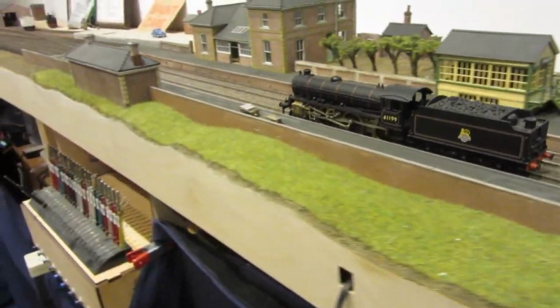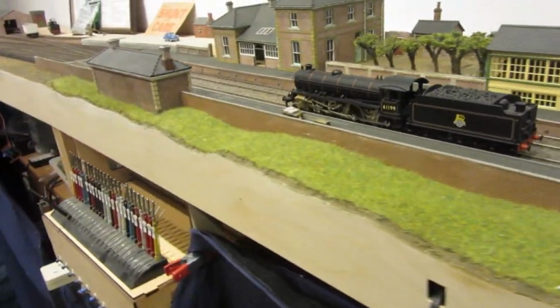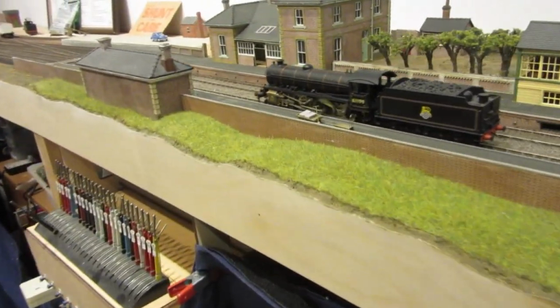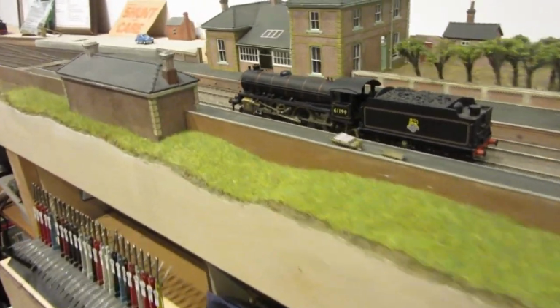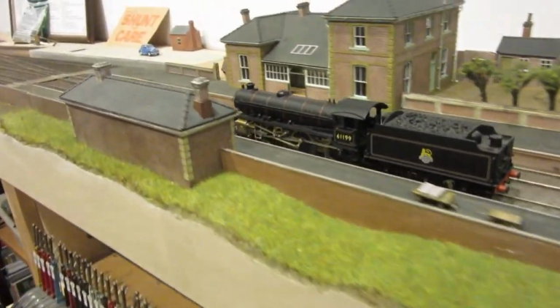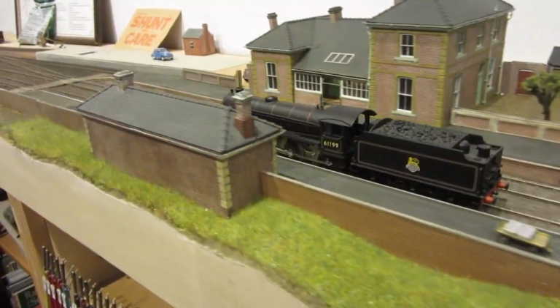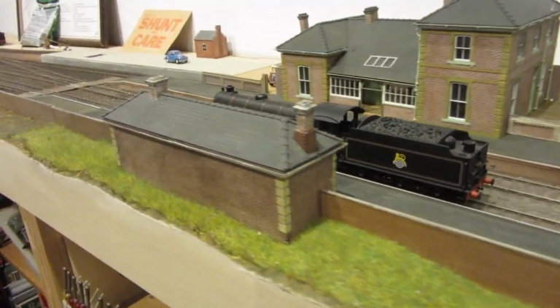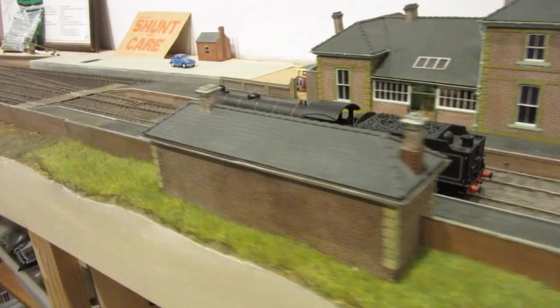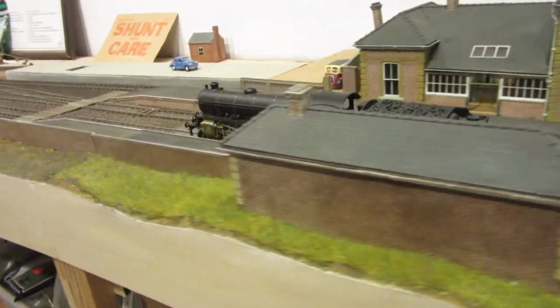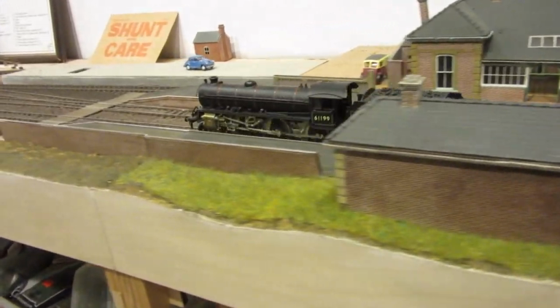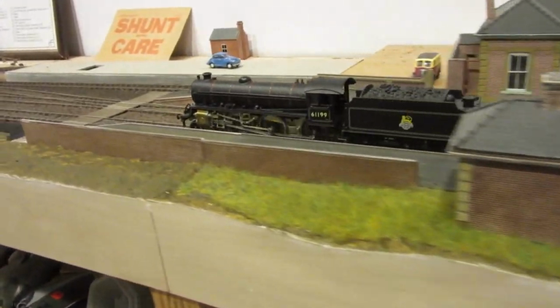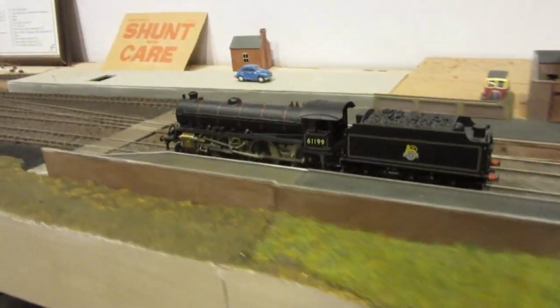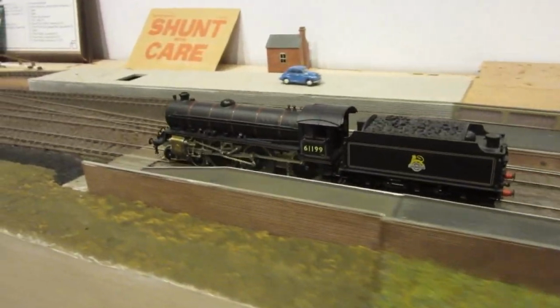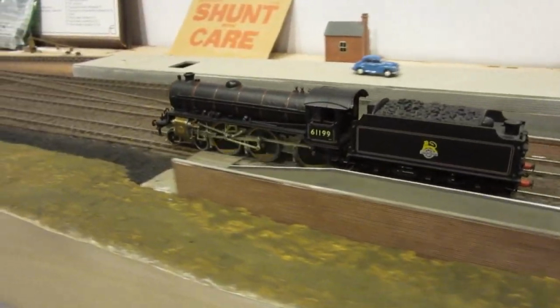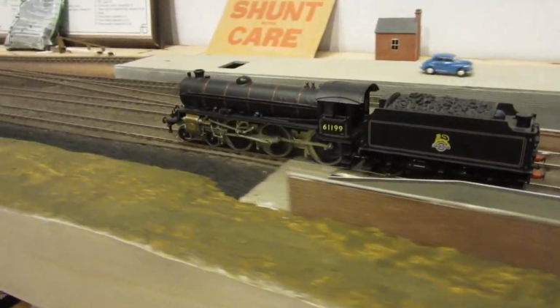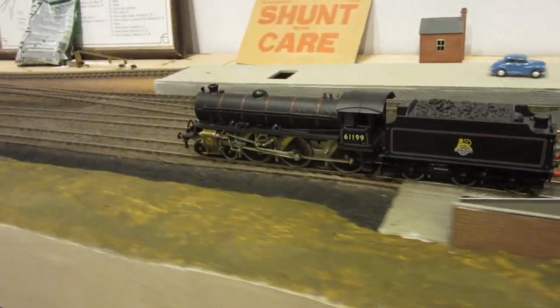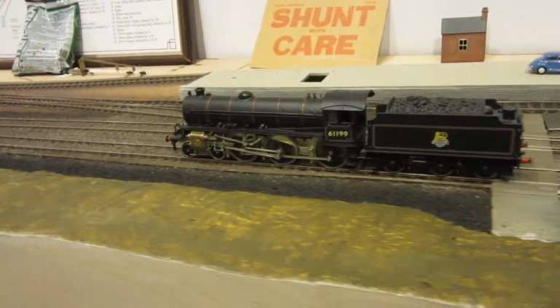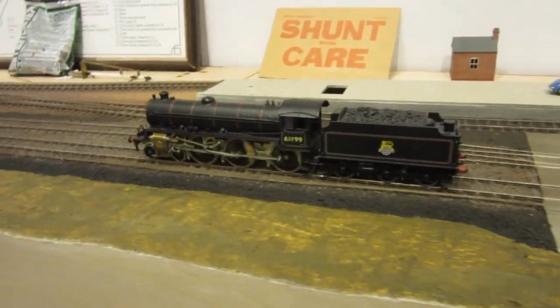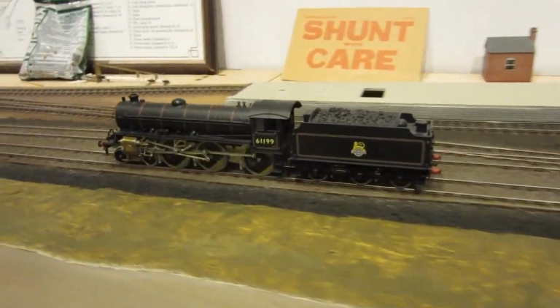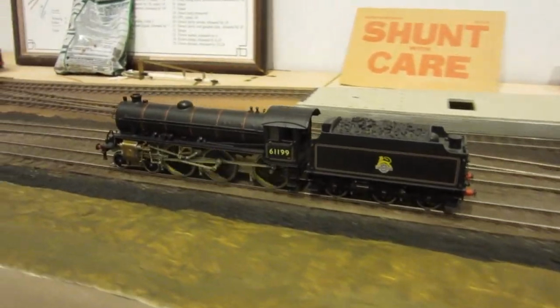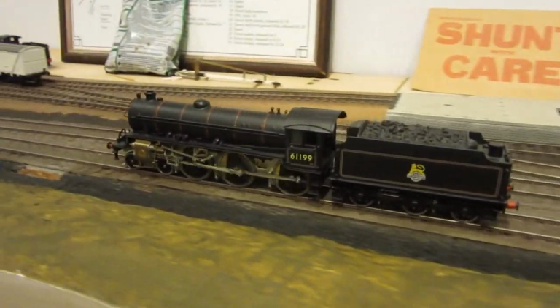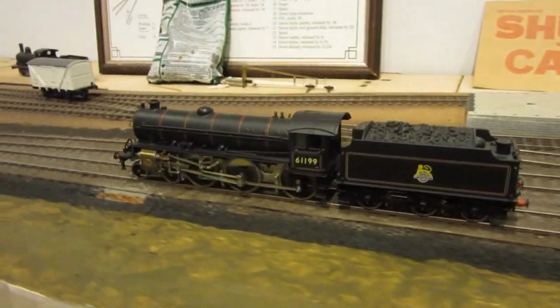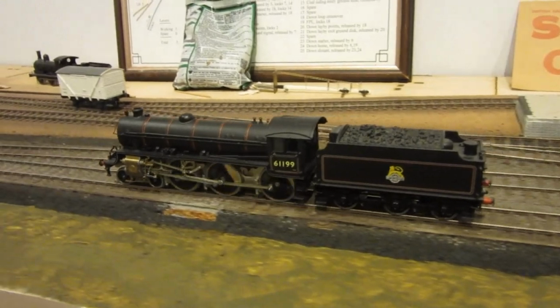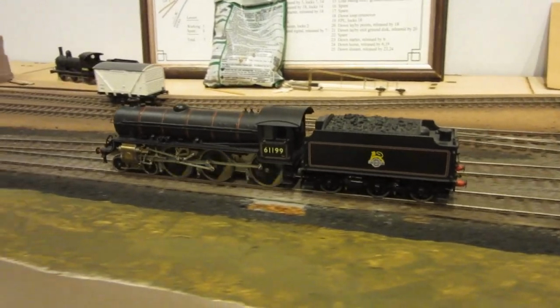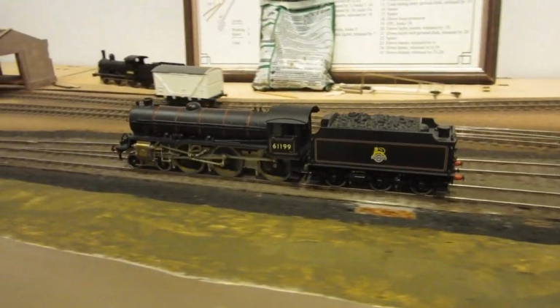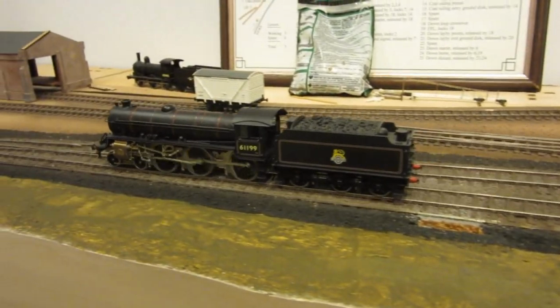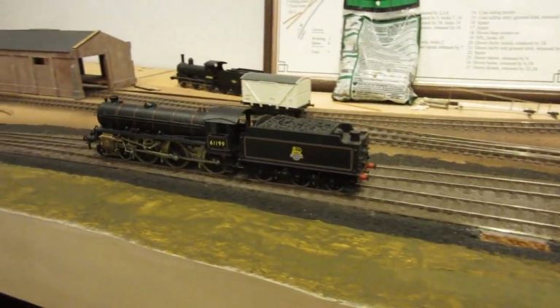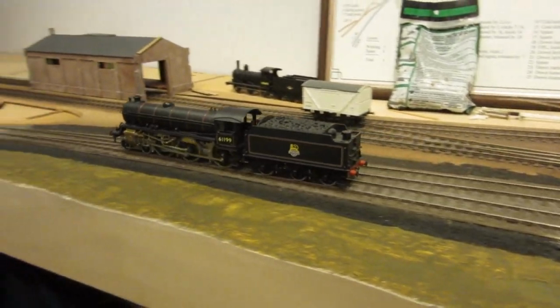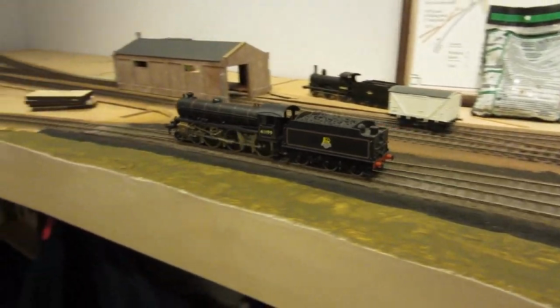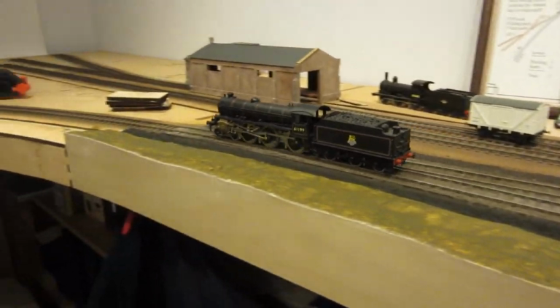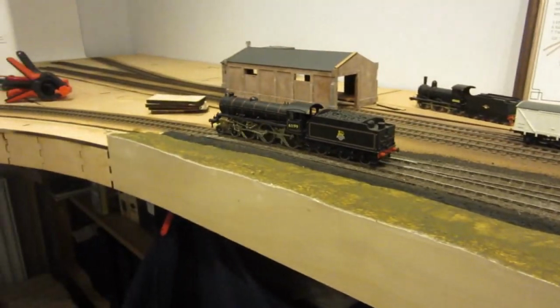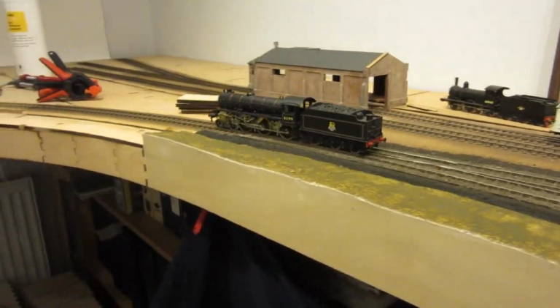Now you'll see at the far end of Clare station I've started doing some more scenic work. The reason it comes to a juddering halt in a moment is because somebody hadn't cleaned the track after attacking it with an airbrush.